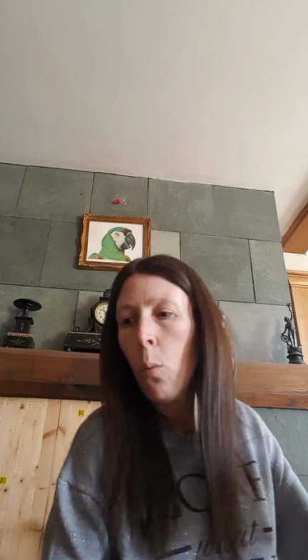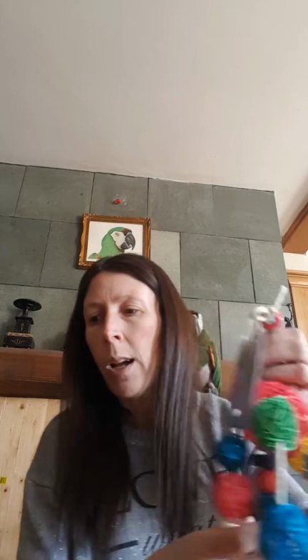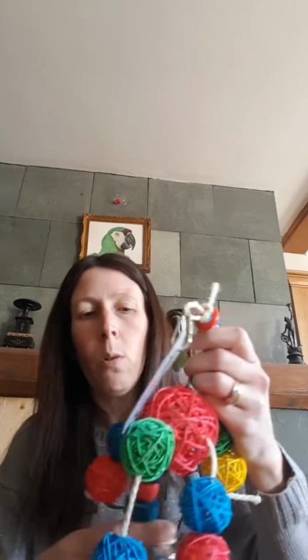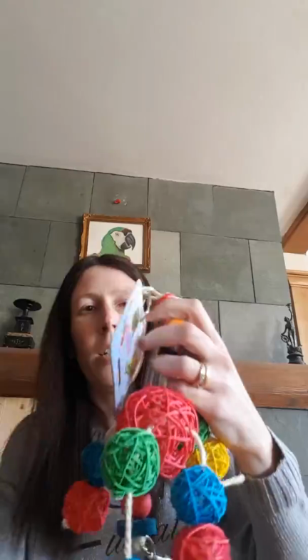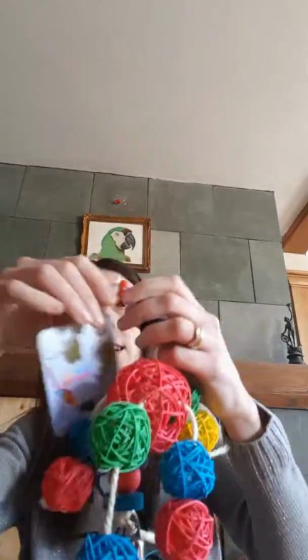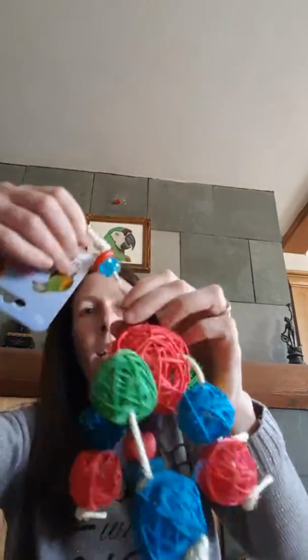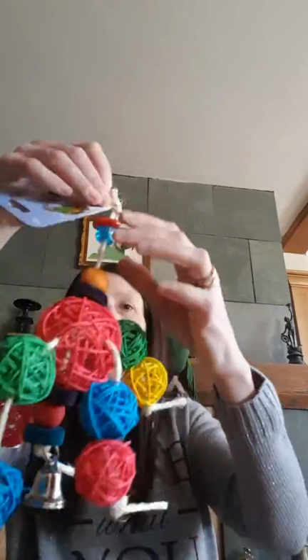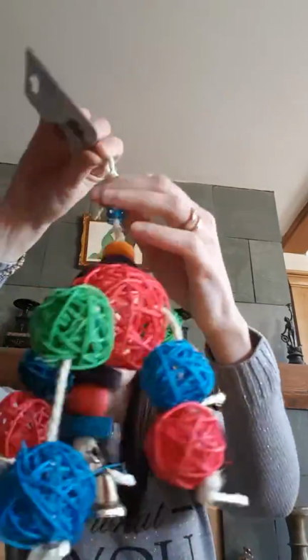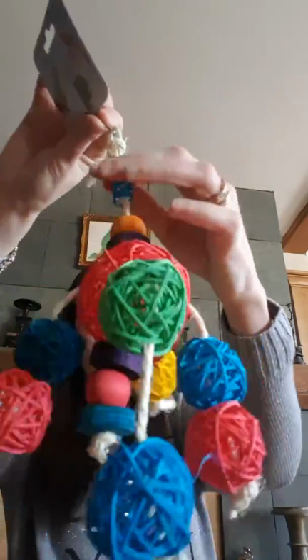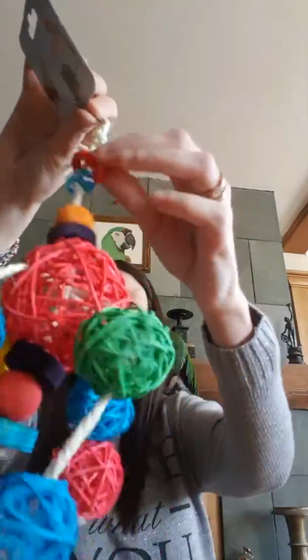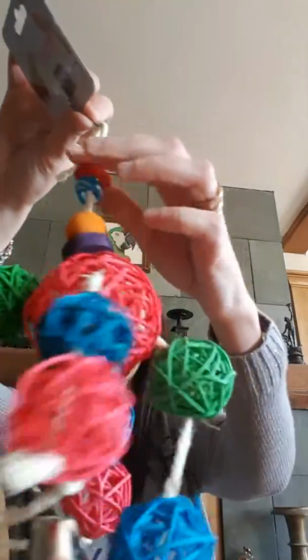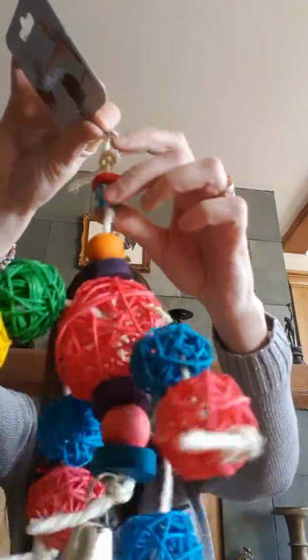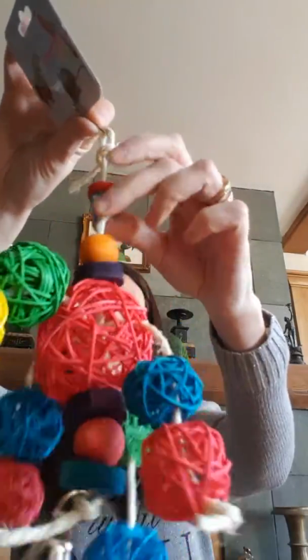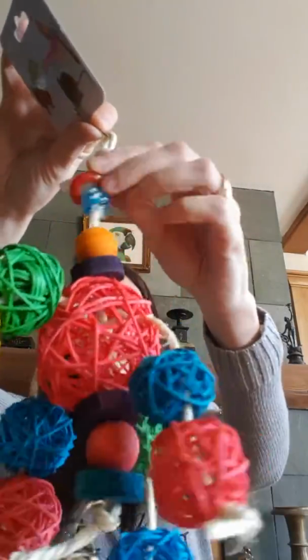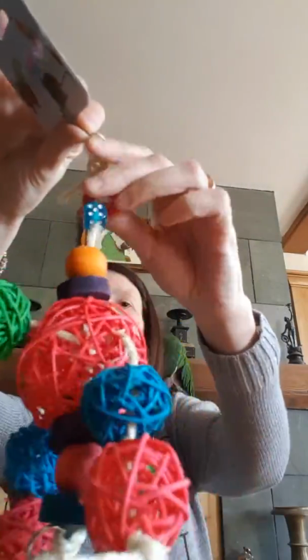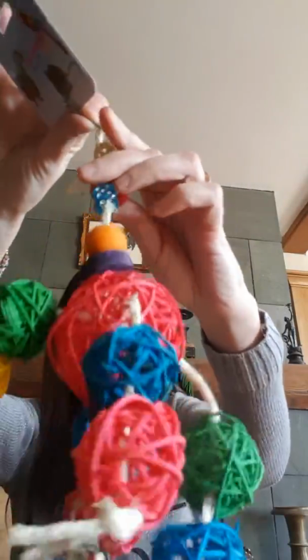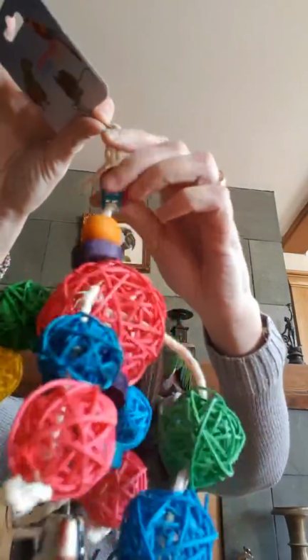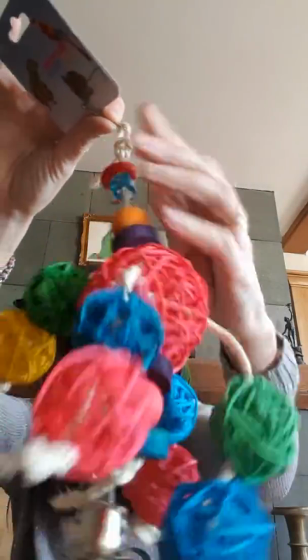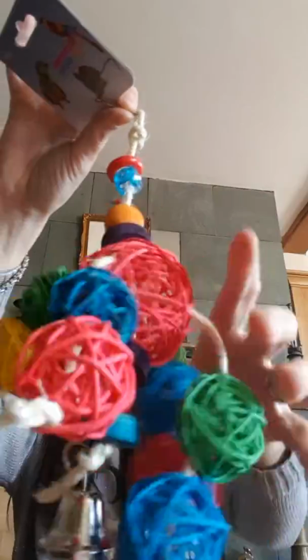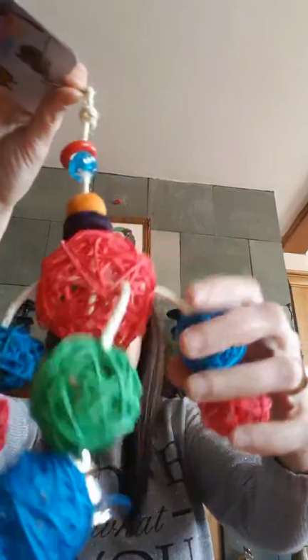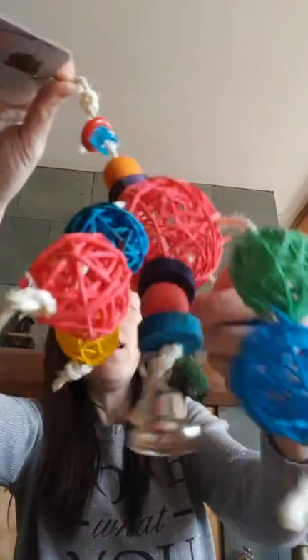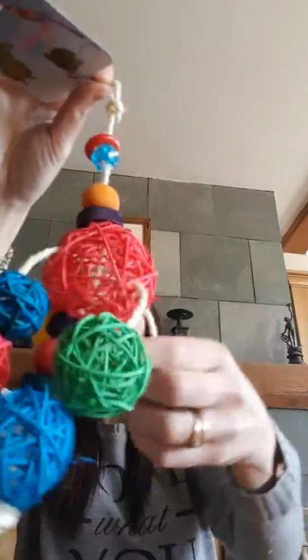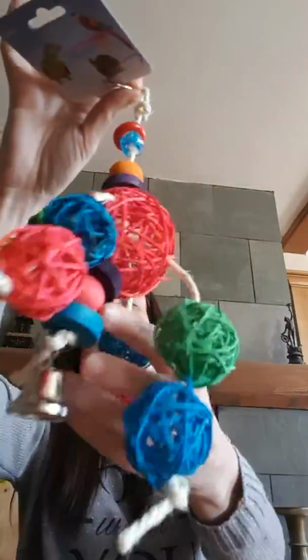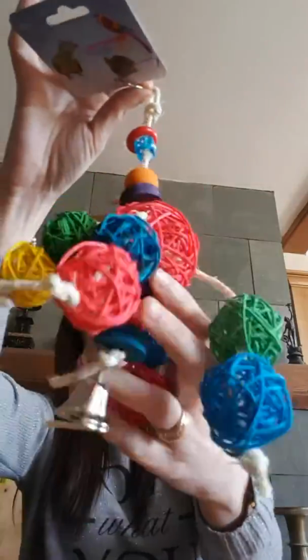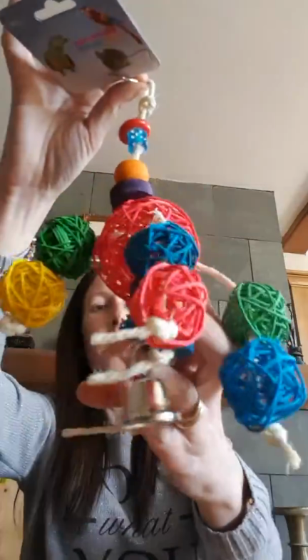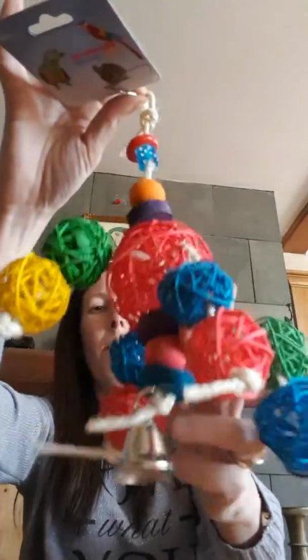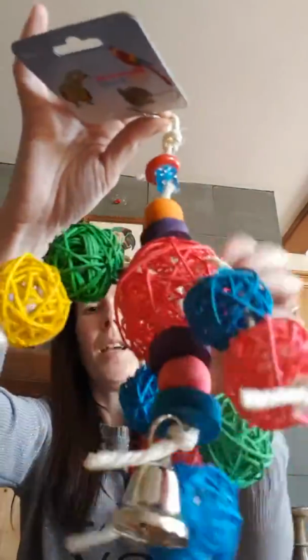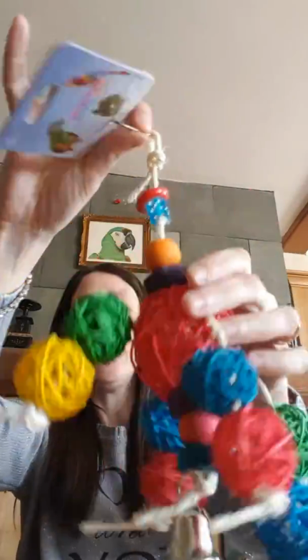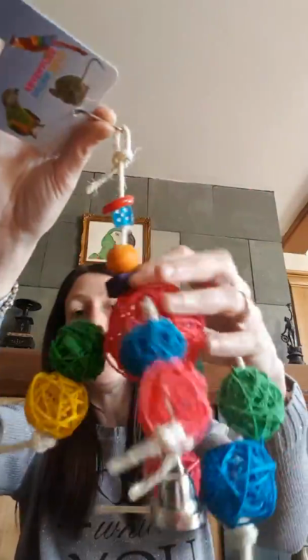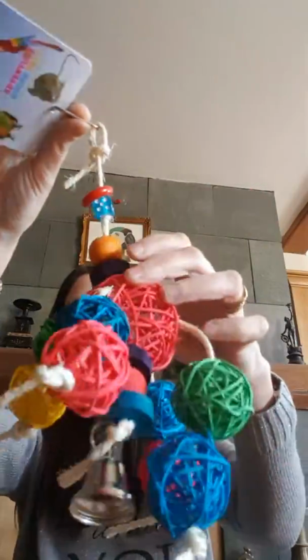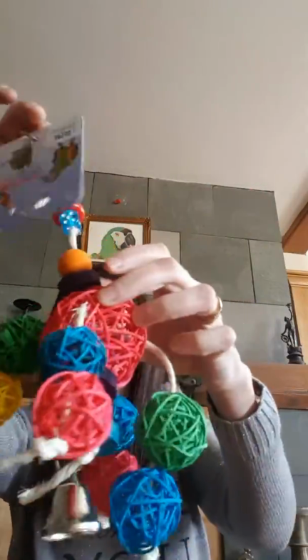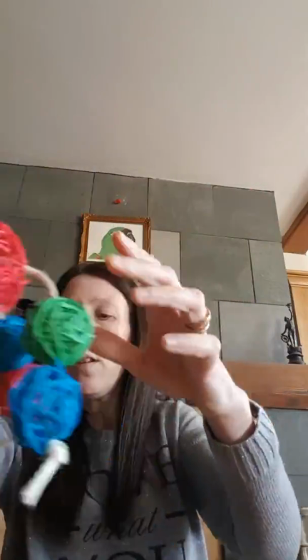At three pound twenty we've got the wickerball wonder — again we've got leather, we've got a little dice on there and a little plastic toy on there, wooden pieces on the bottom, and the infamous wicker balls.